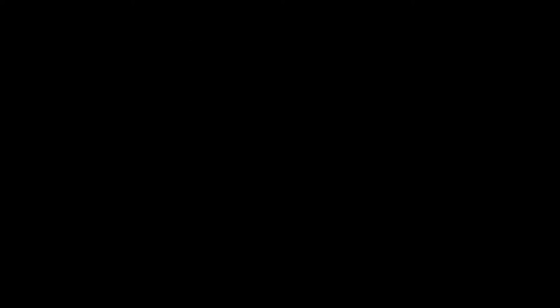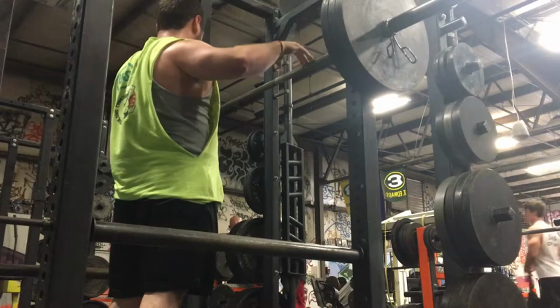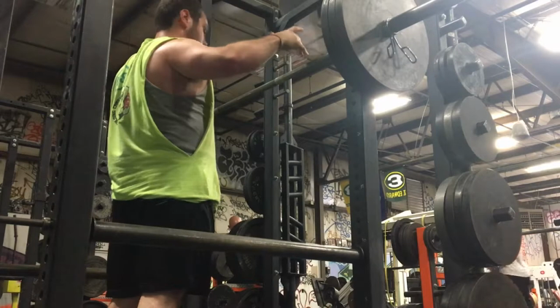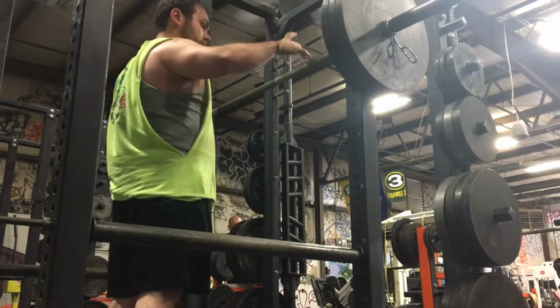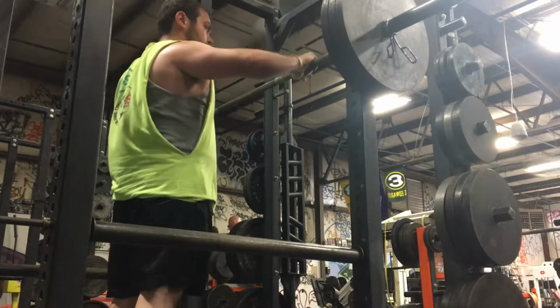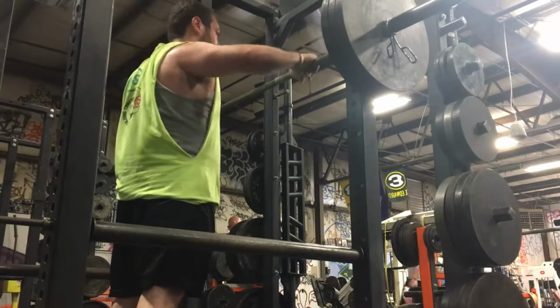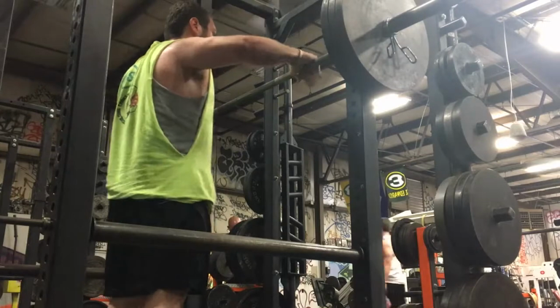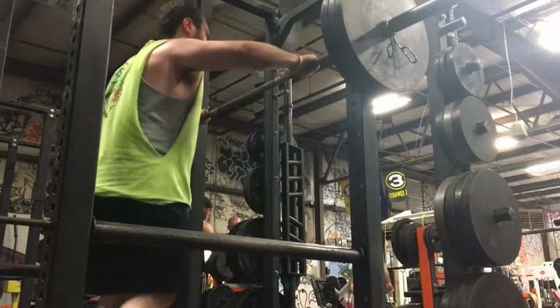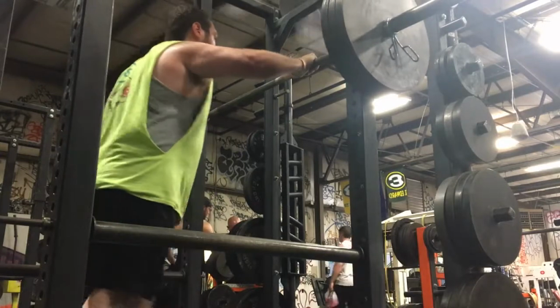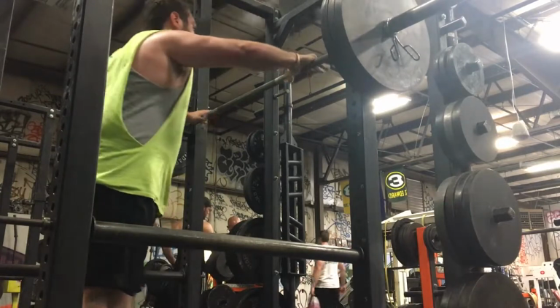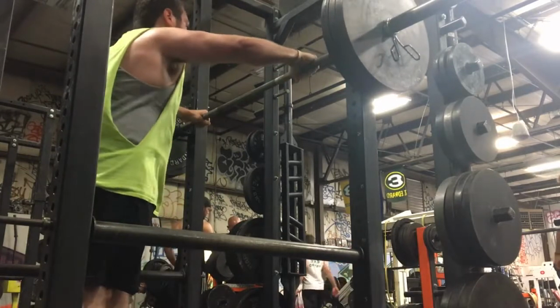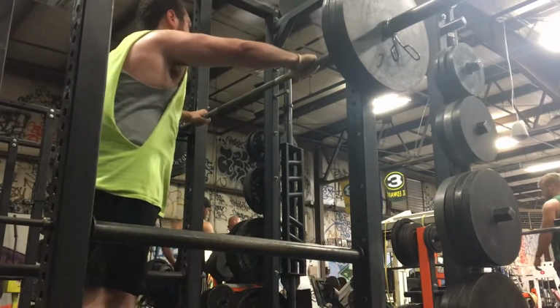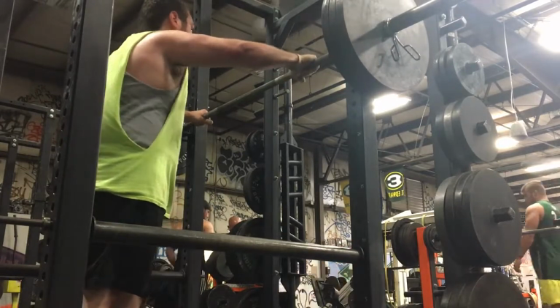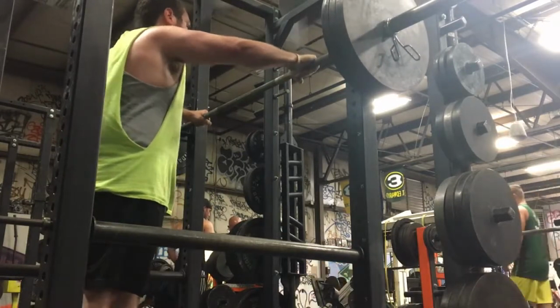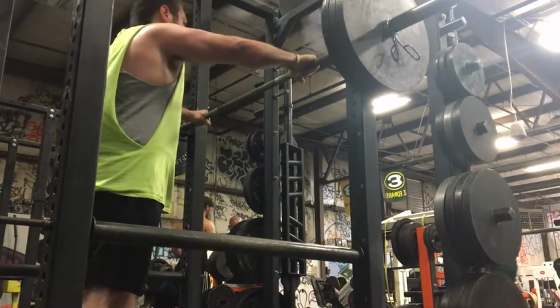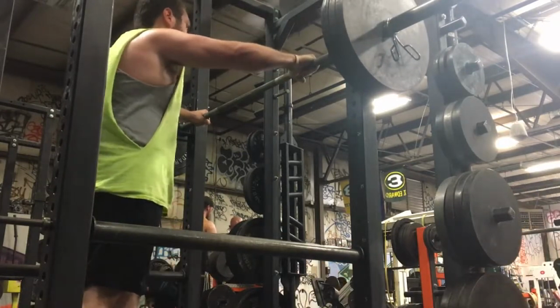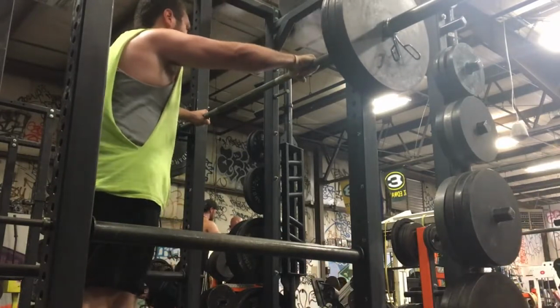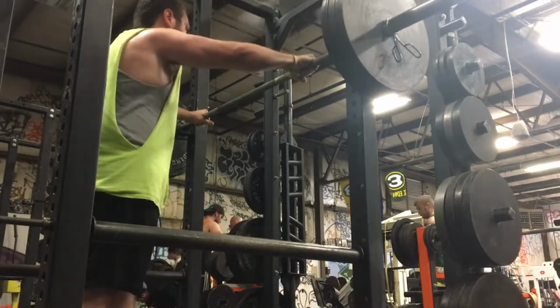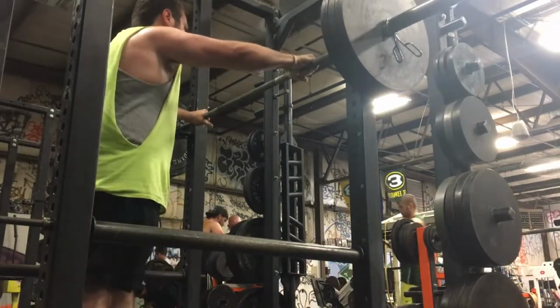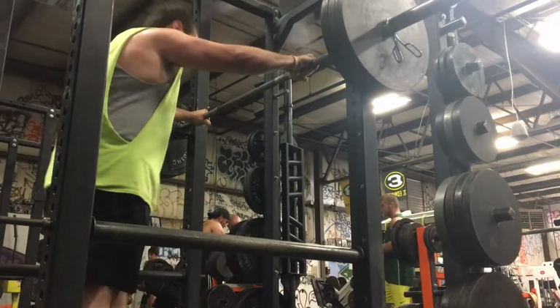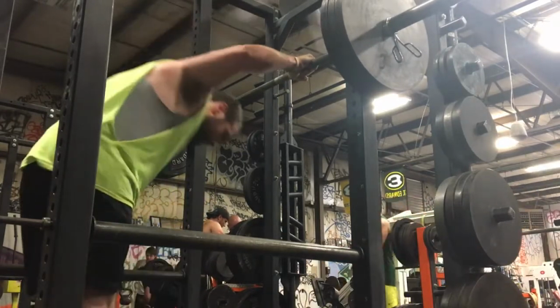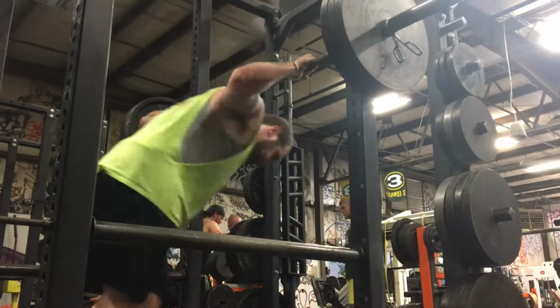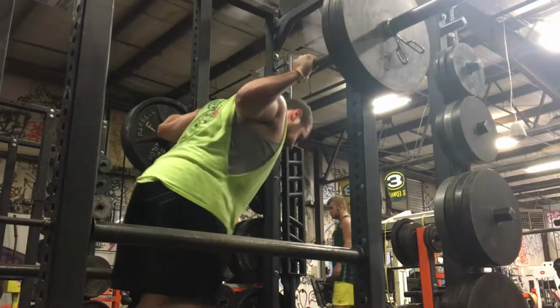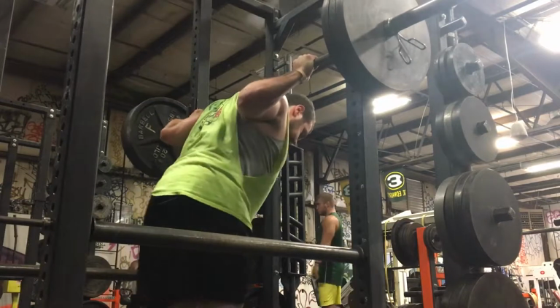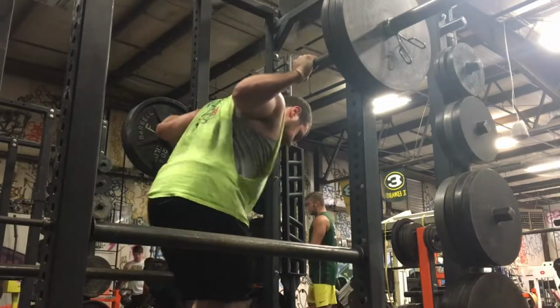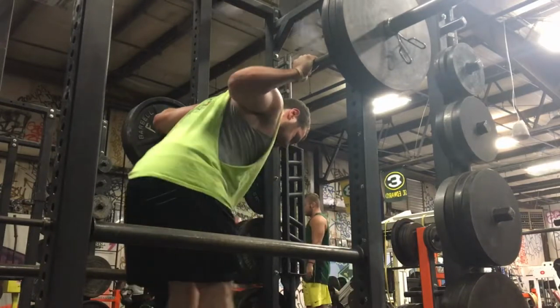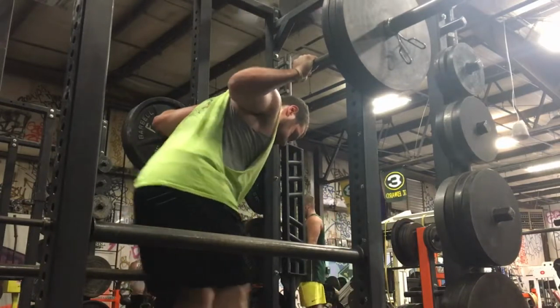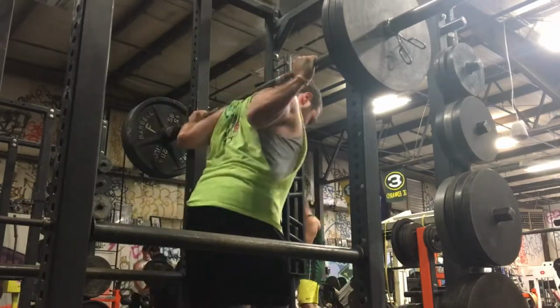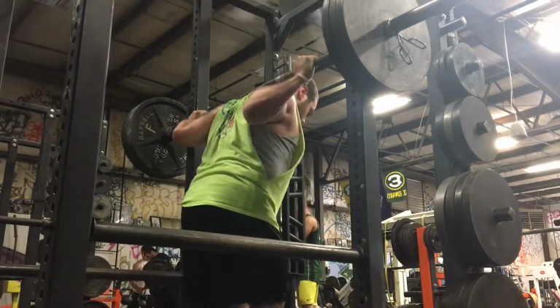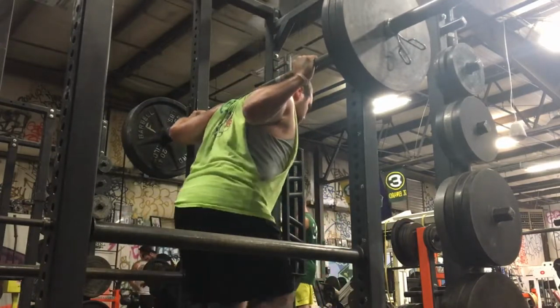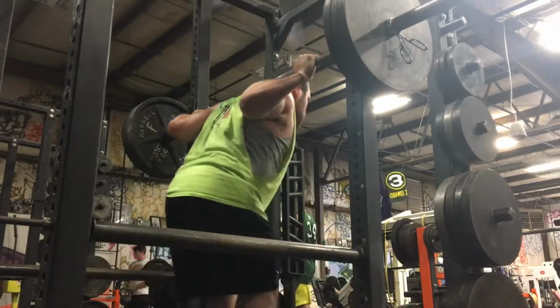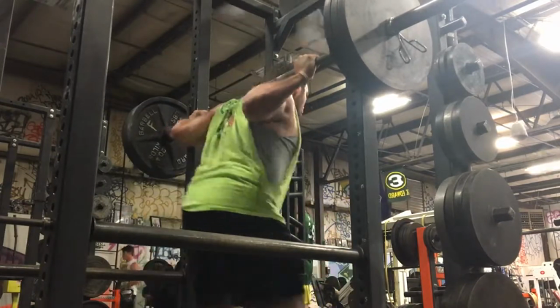What is going on, my friends? Jonas is here and welcome to my workout vlog. In this workout vlog we have a few workouts for you, so sit back and enjoy. We're starting out with some squats.